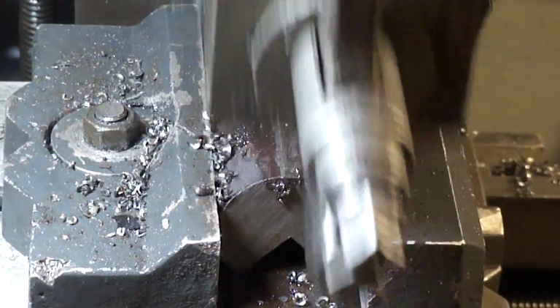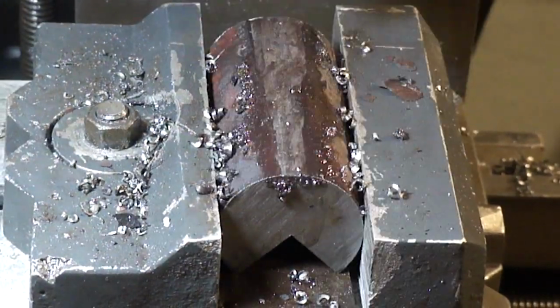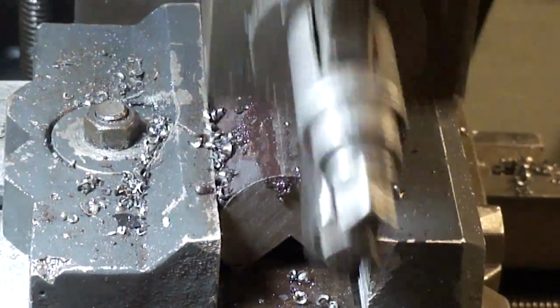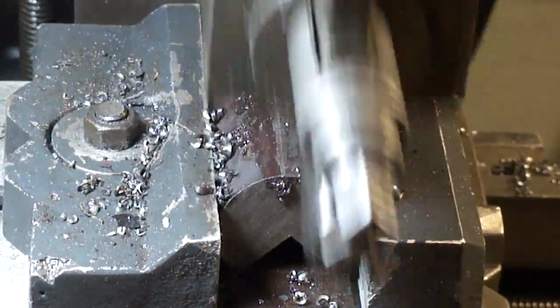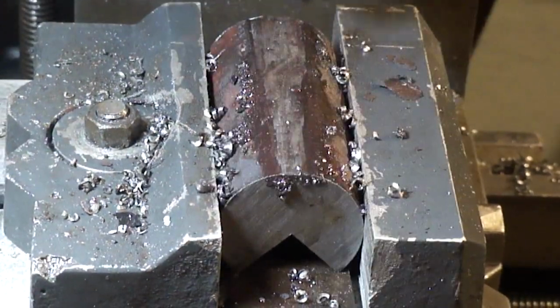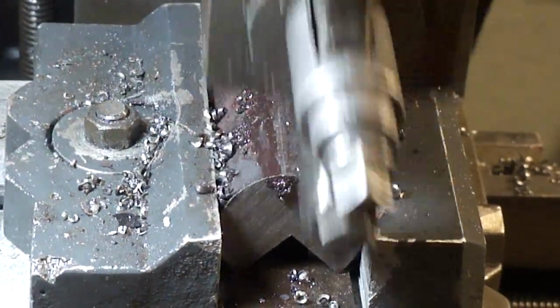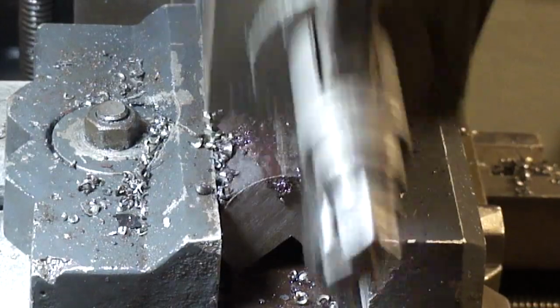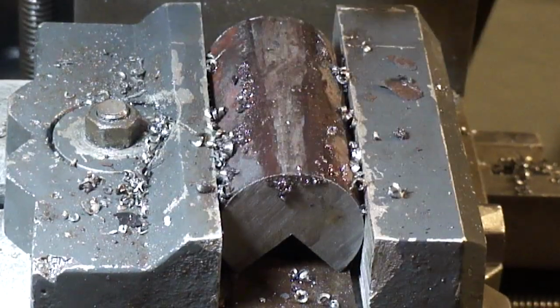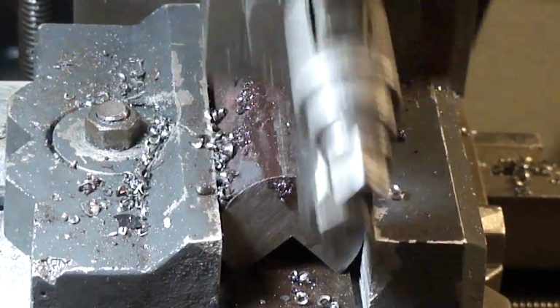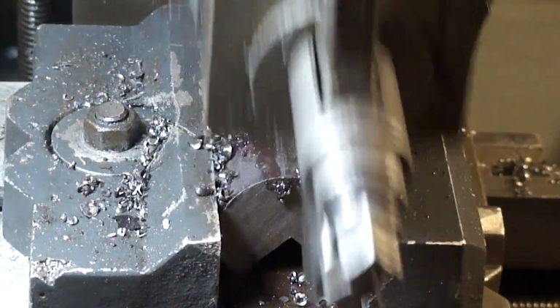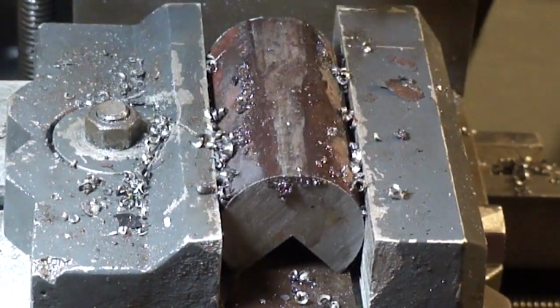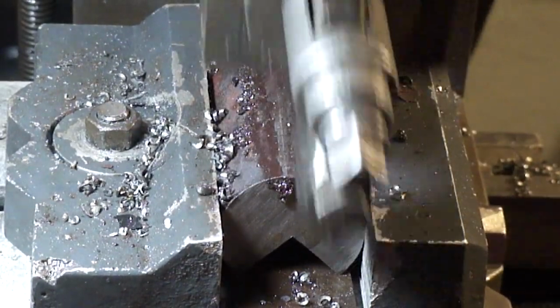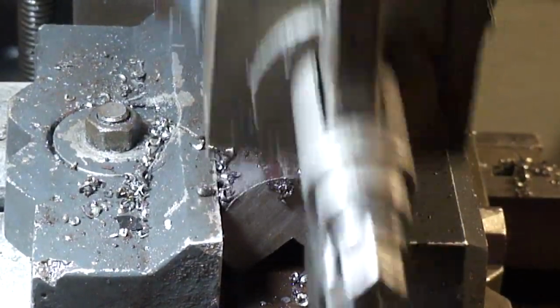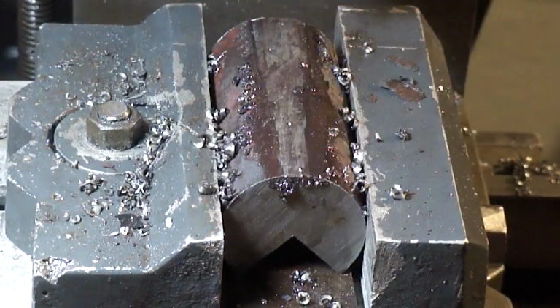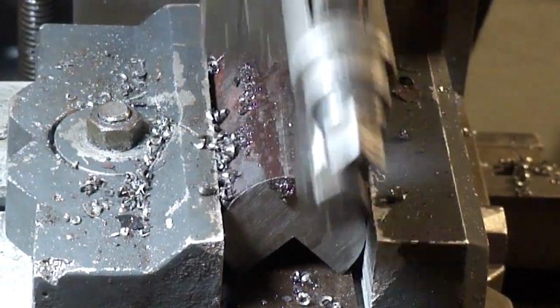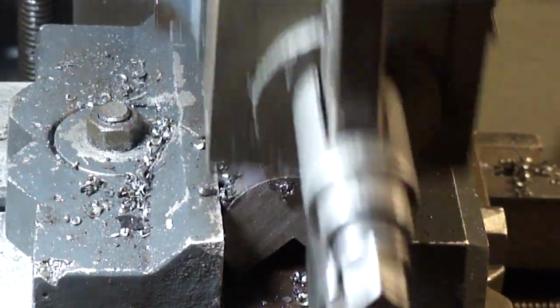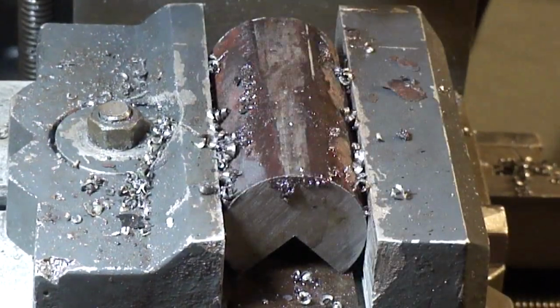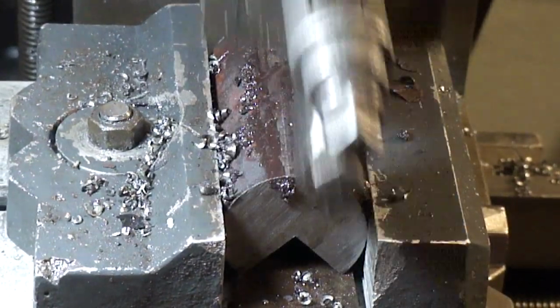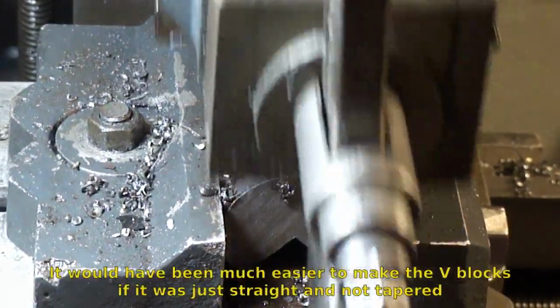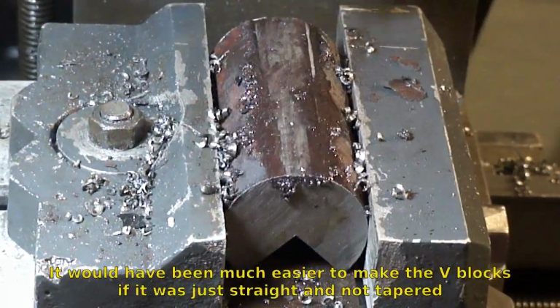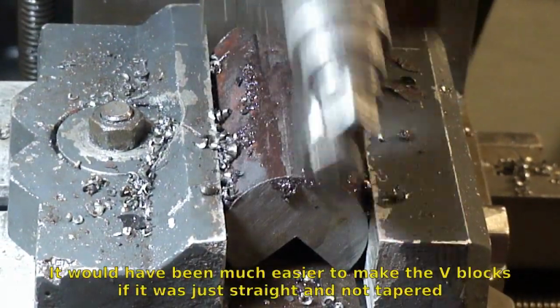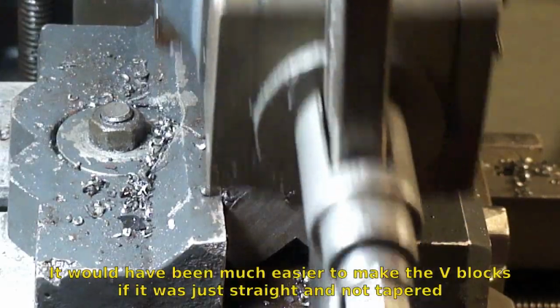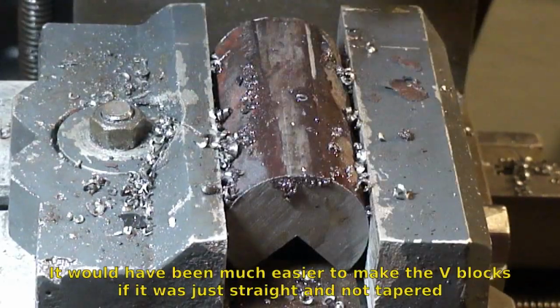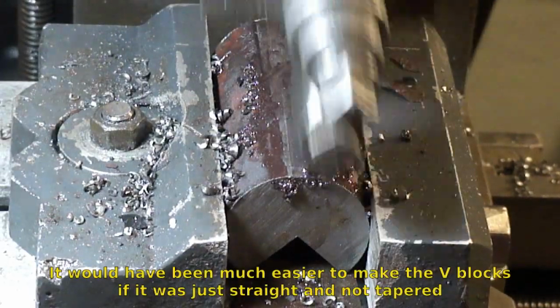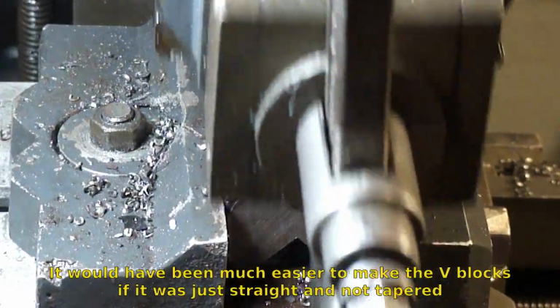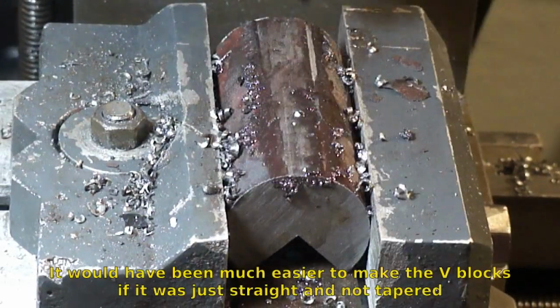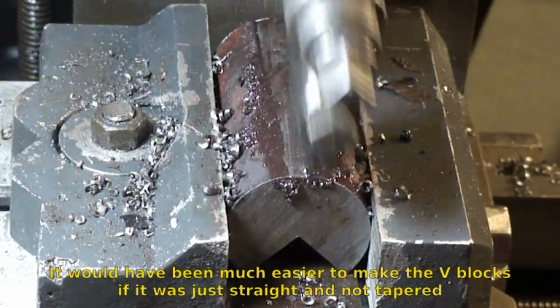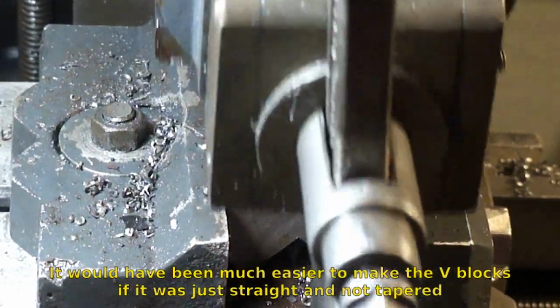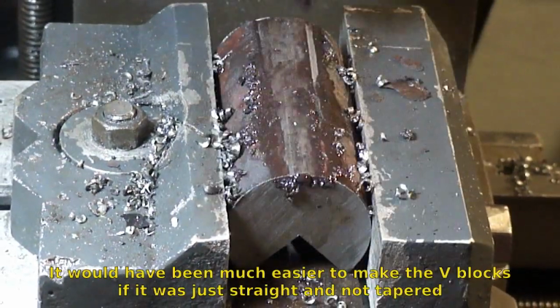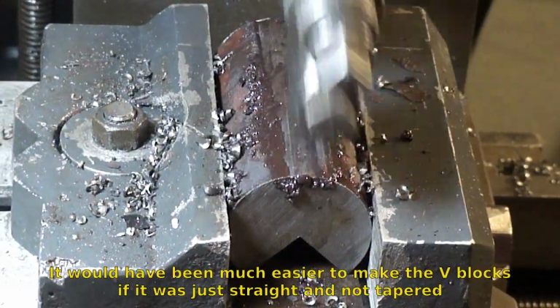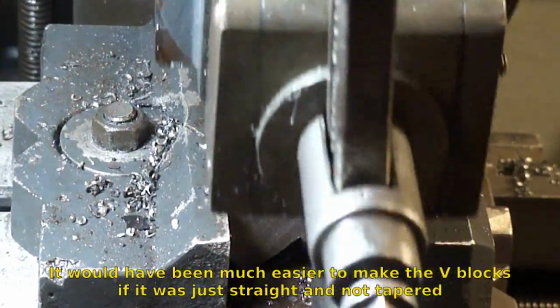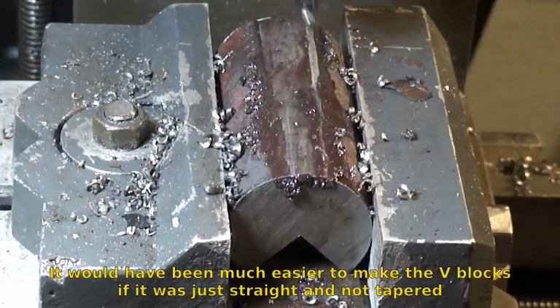The bar was slightly tapered because it was worn — it was a pin from something but it had wear on it, so it was kind of tapered a little bit. I just have to machine the taper out.